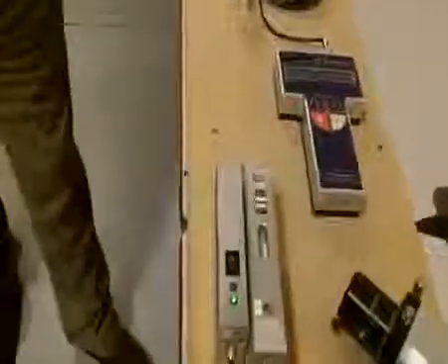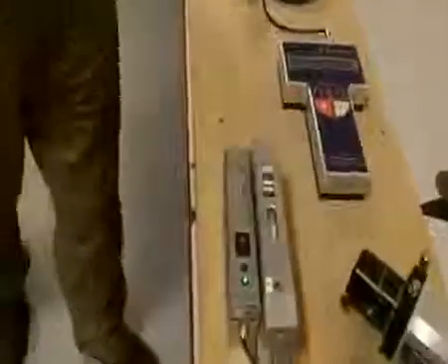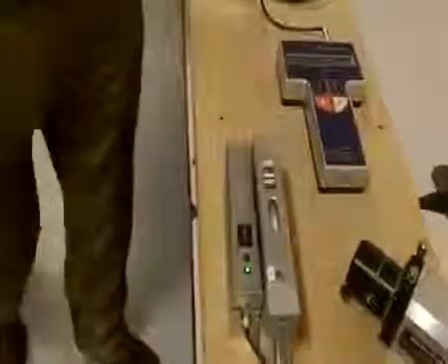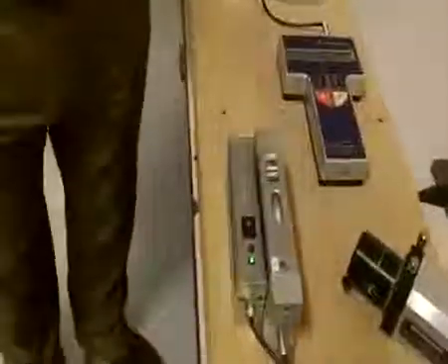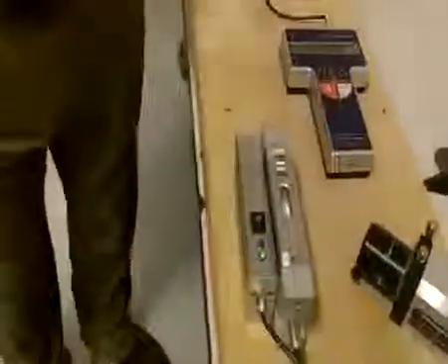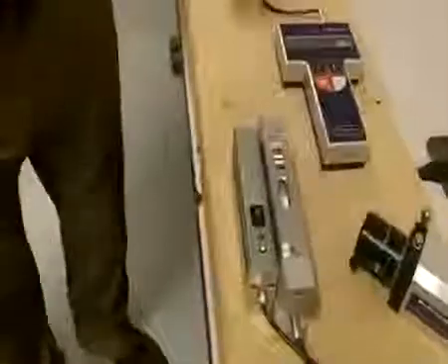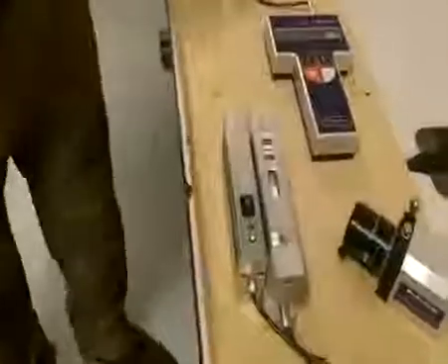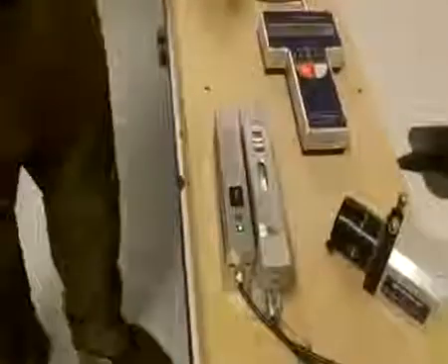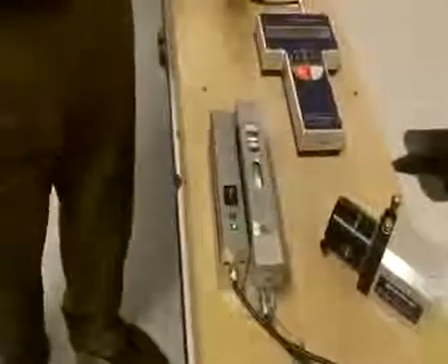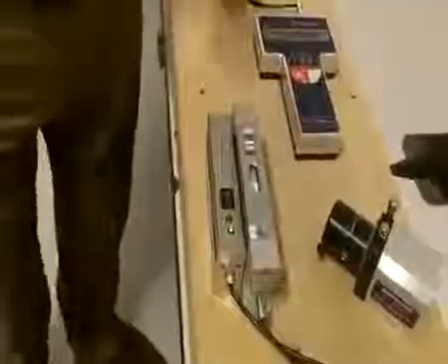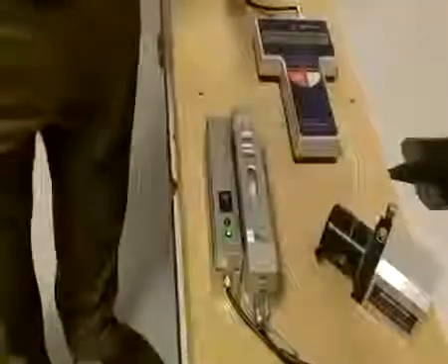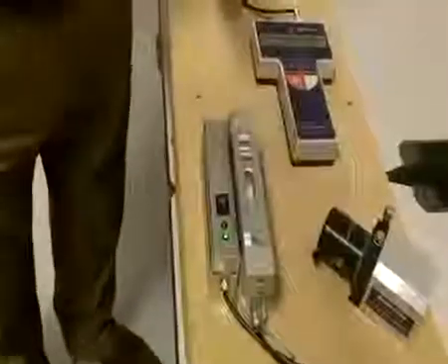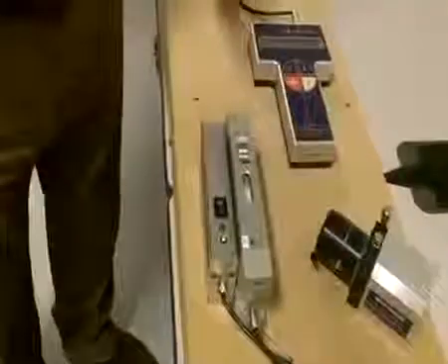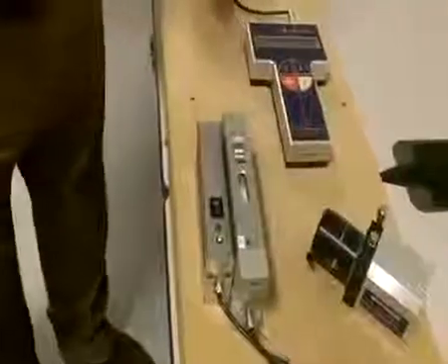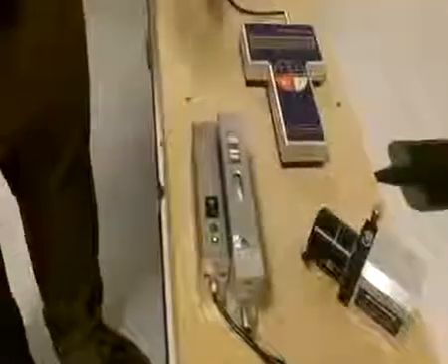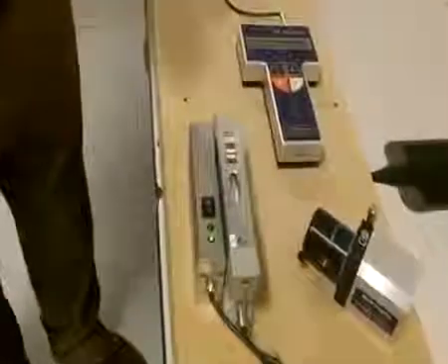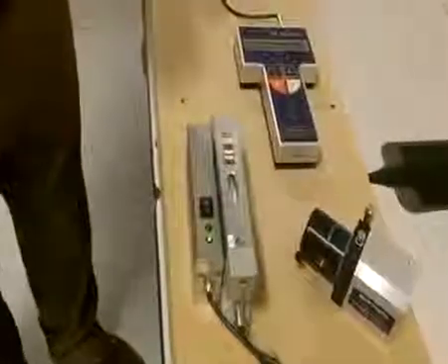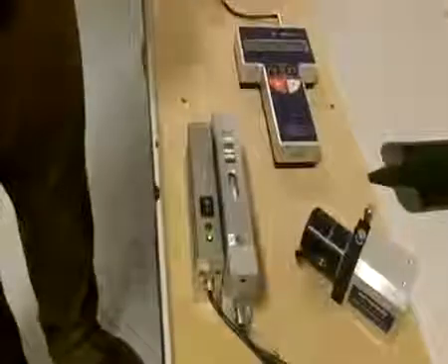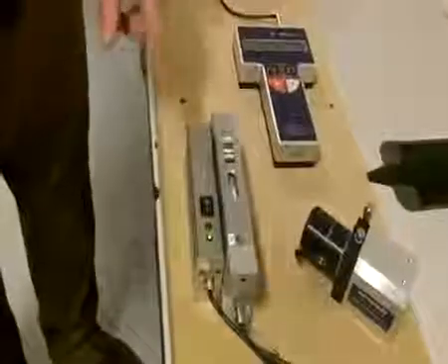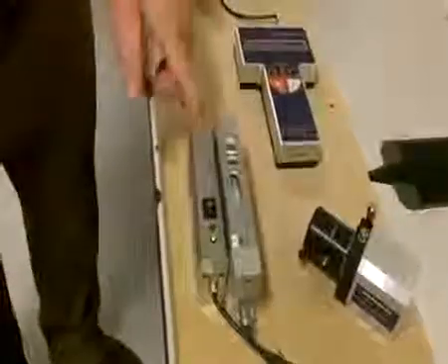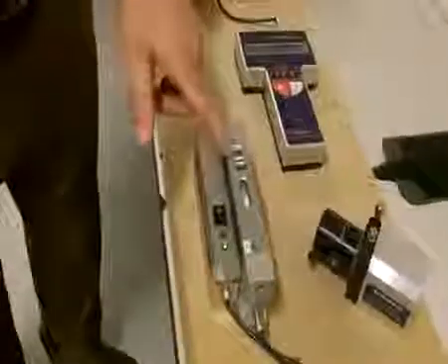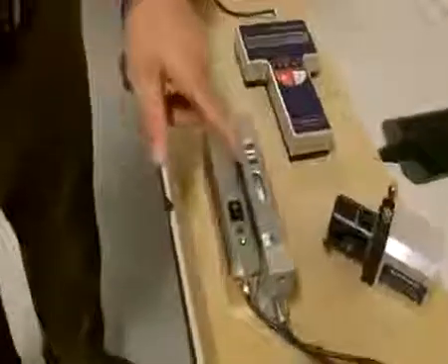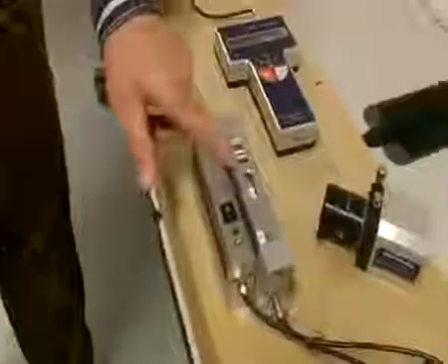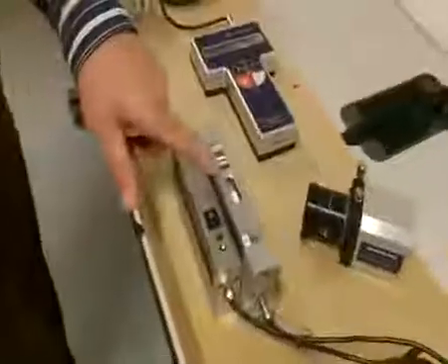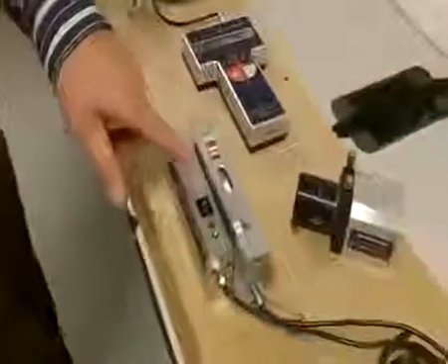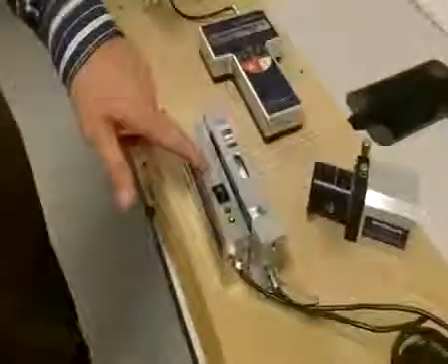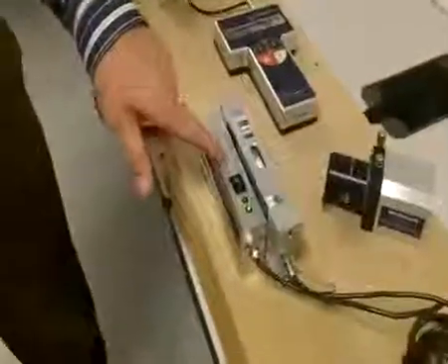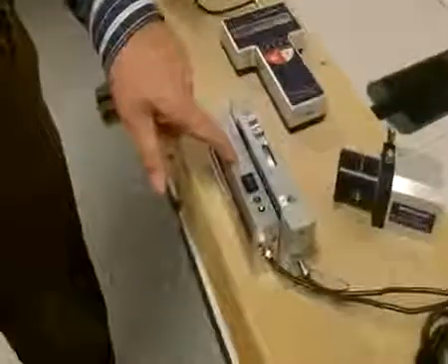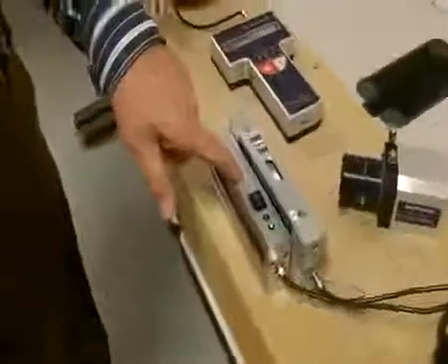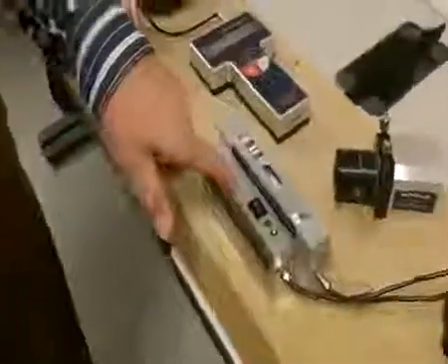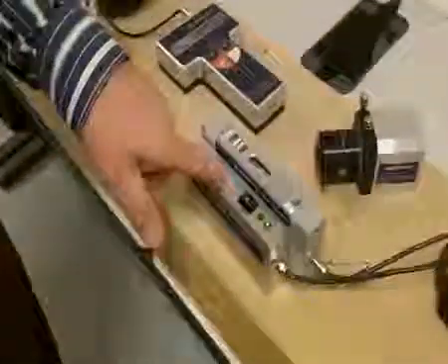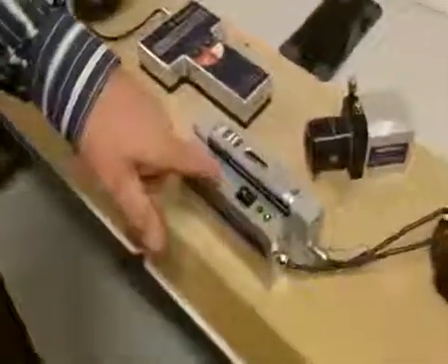This is the Micro Gauge 2000 system, which can be used in the same manner that I showed with the ProLine. The difference is this is the laser, and this is the power supply. It's battery operated.